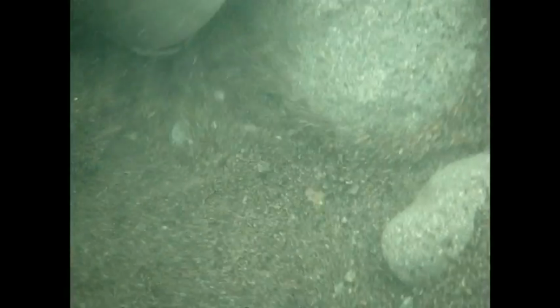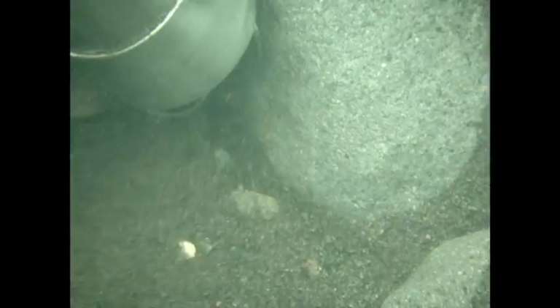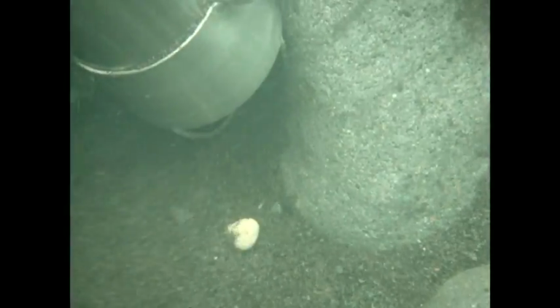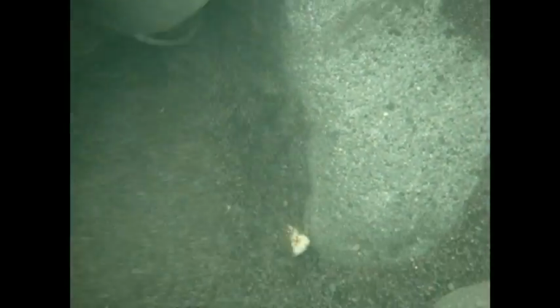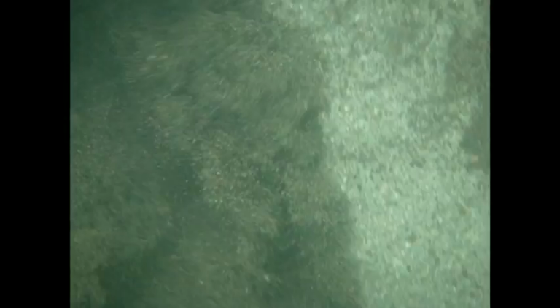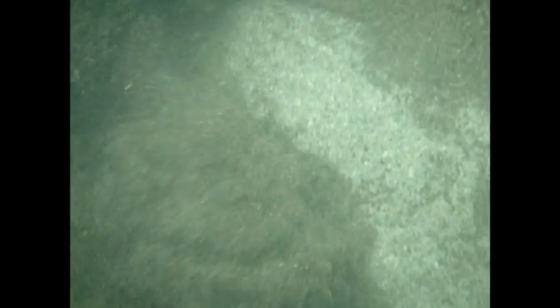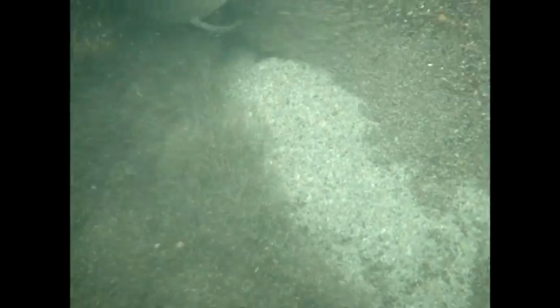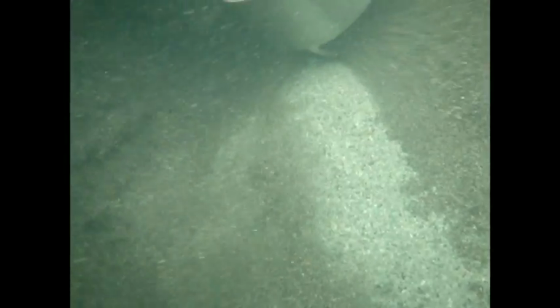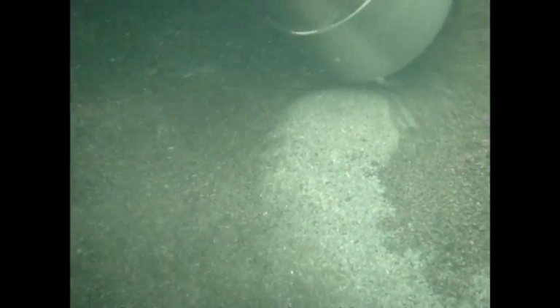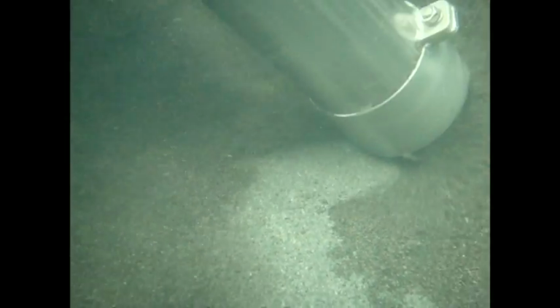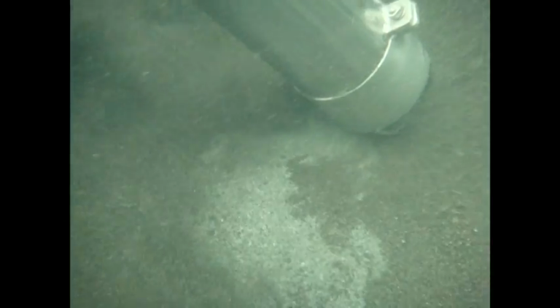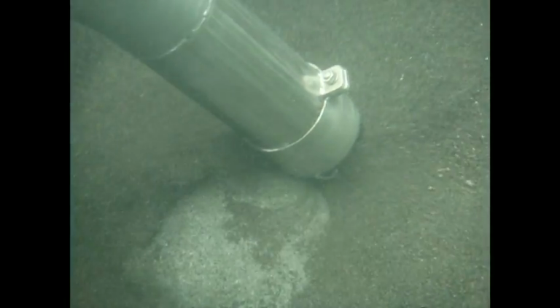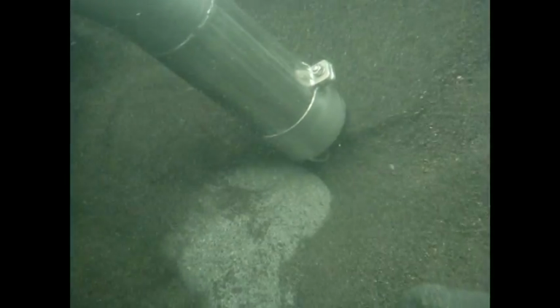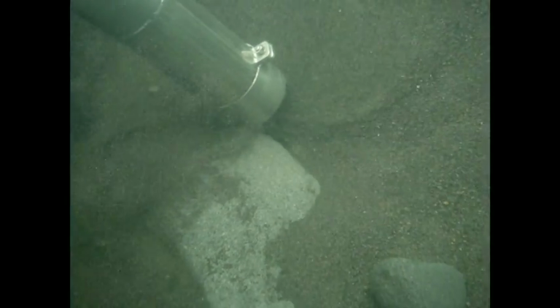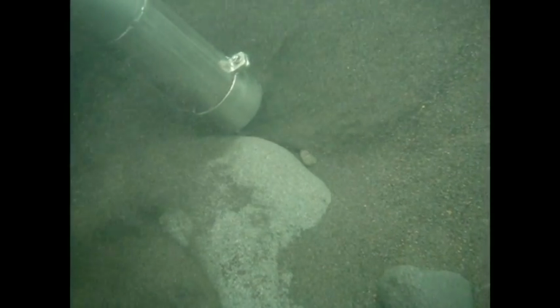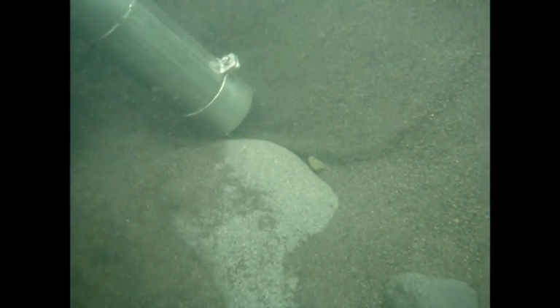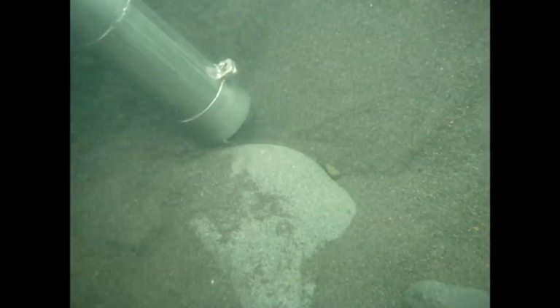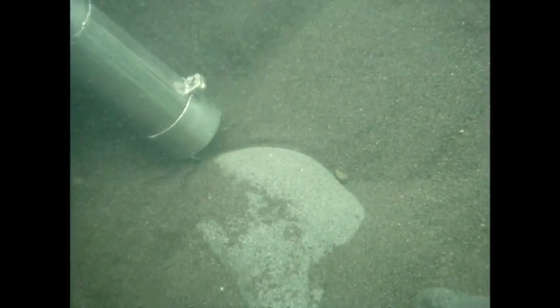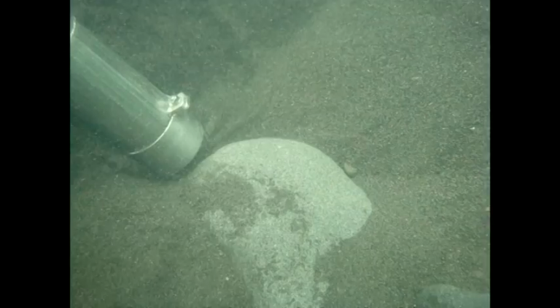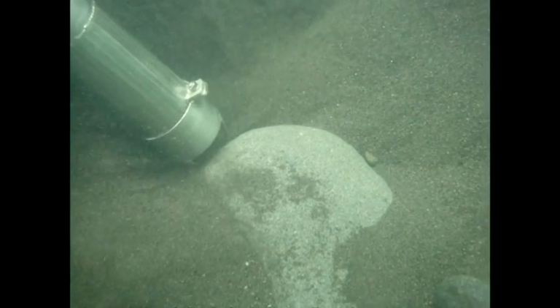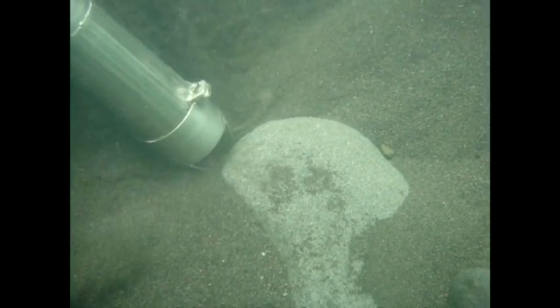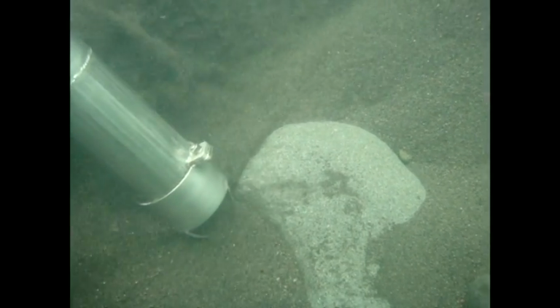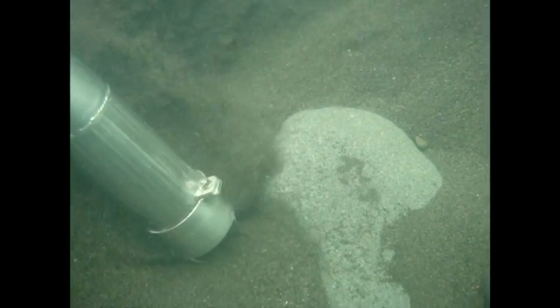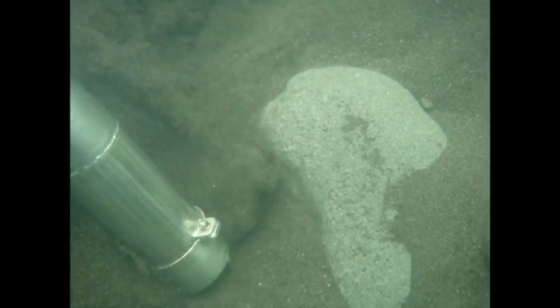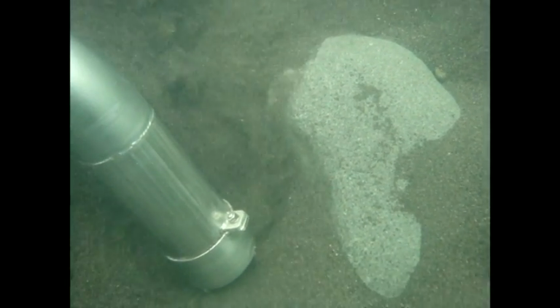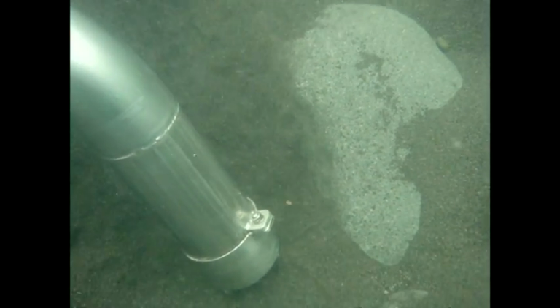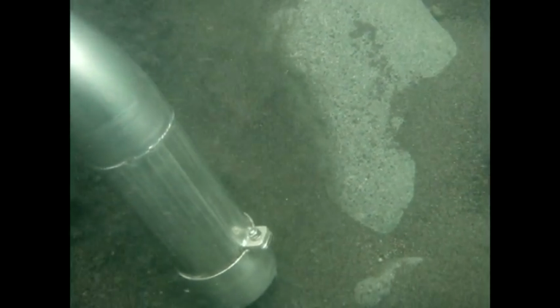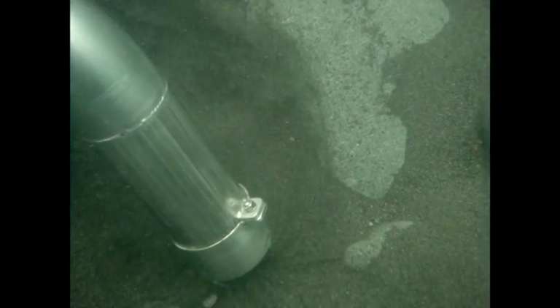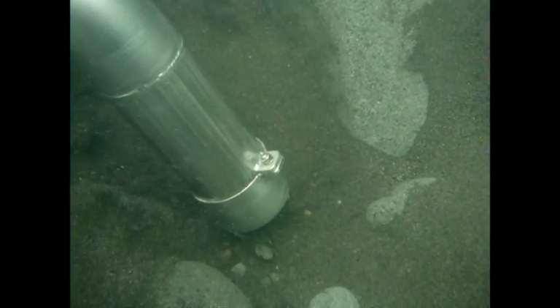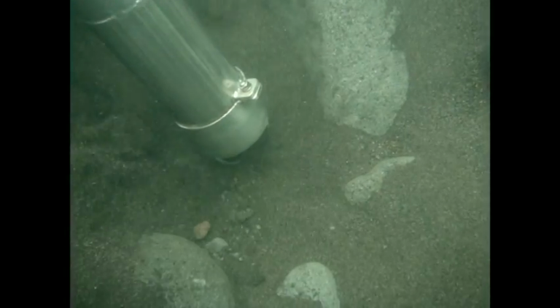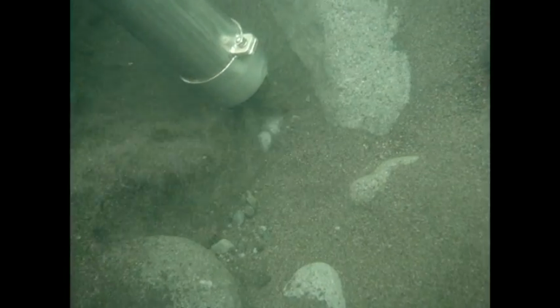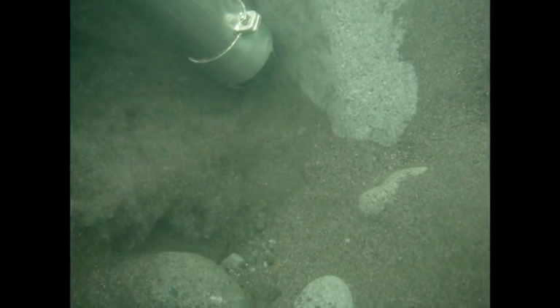Once operating, the Vortex impresses with its ability to move larger rocks and sediment with an unrestricted 4-inch diameter over the entire length of the assembly, resulting in greatly reduced downtime due to blockages.